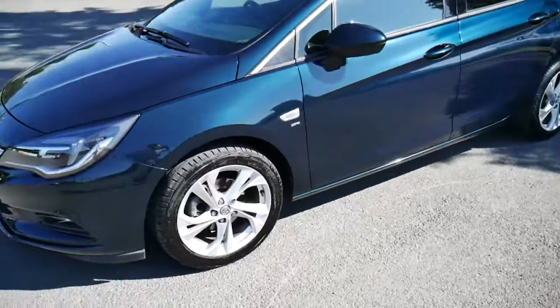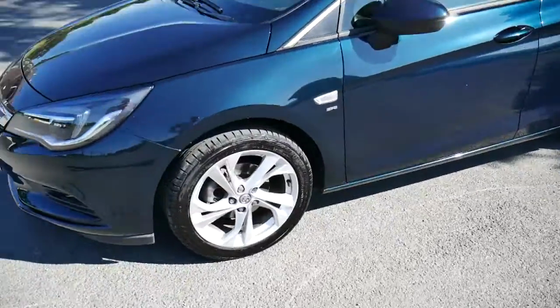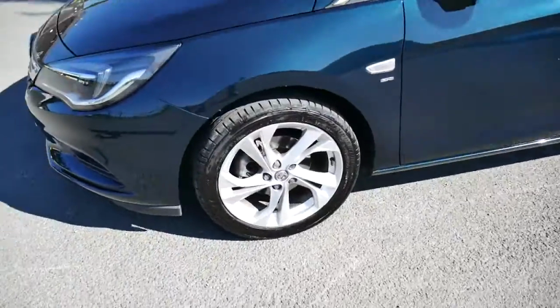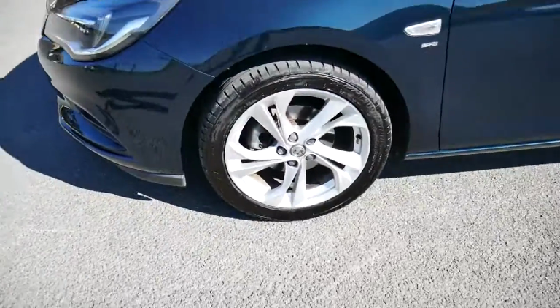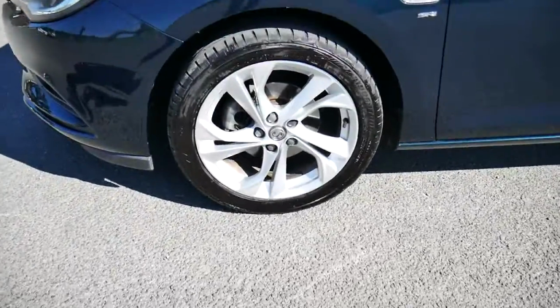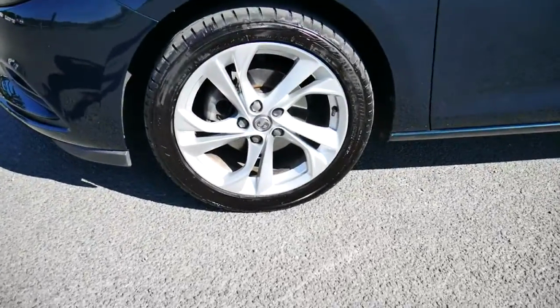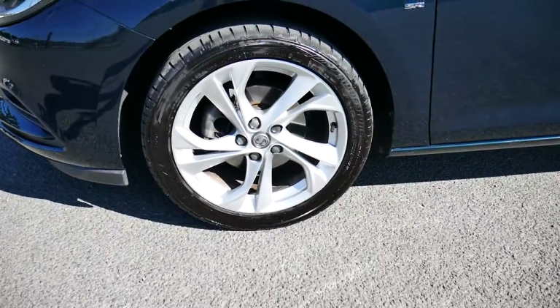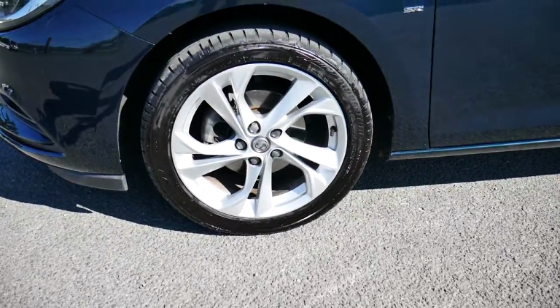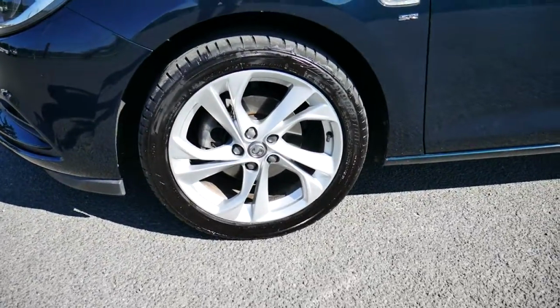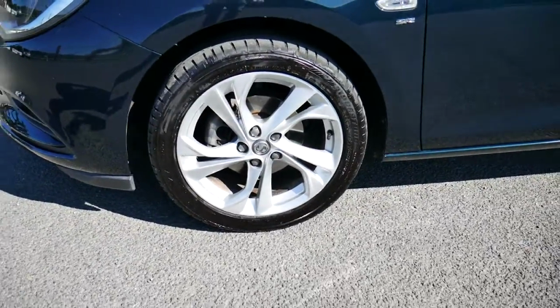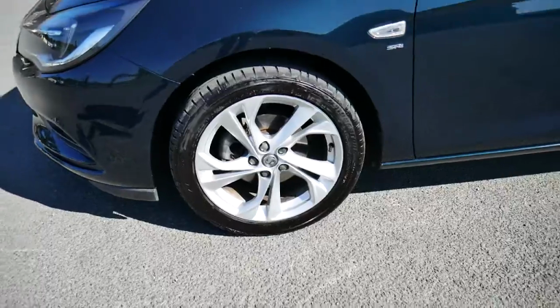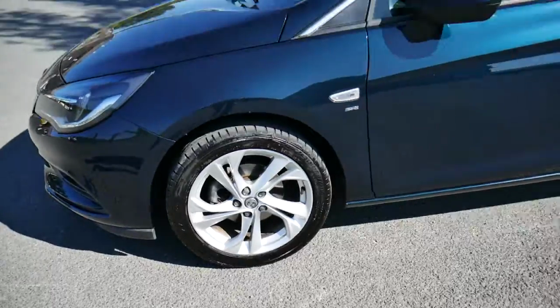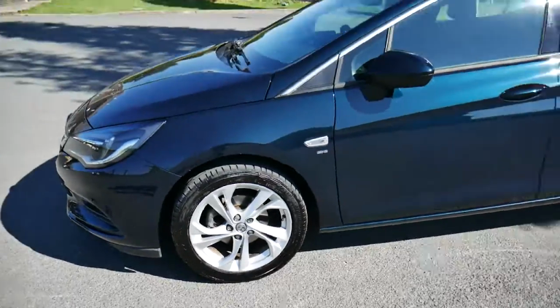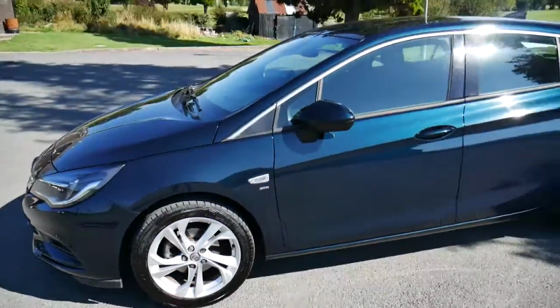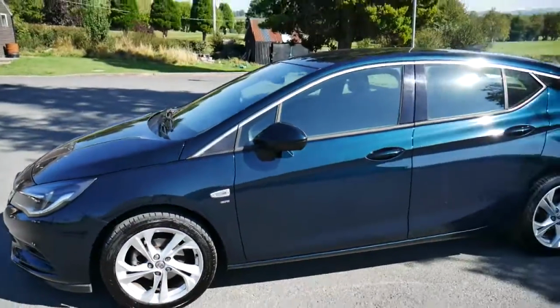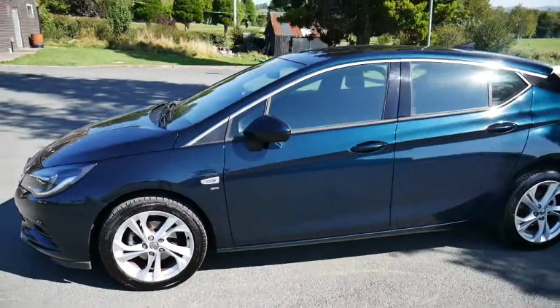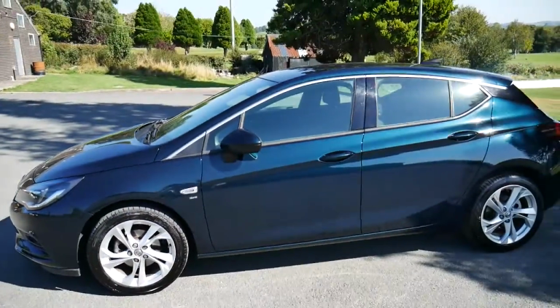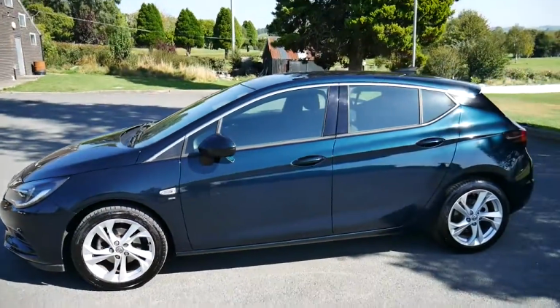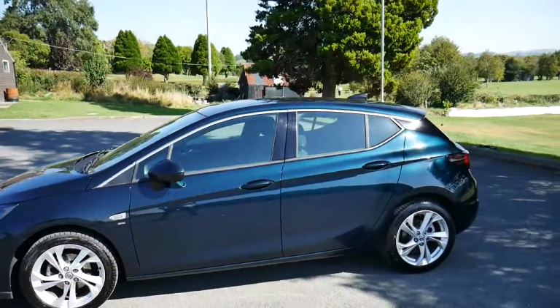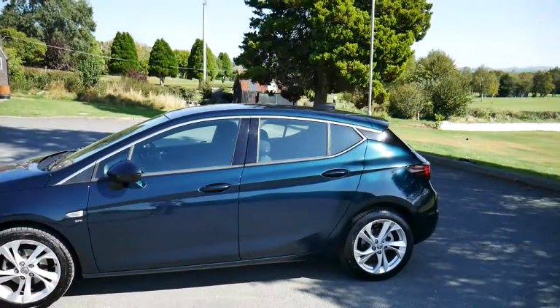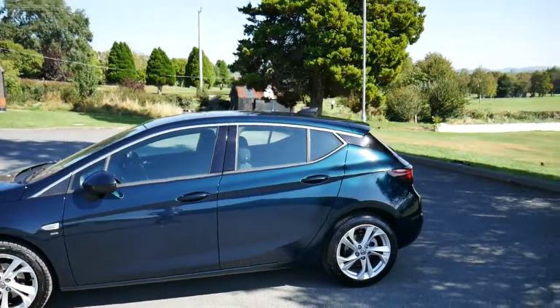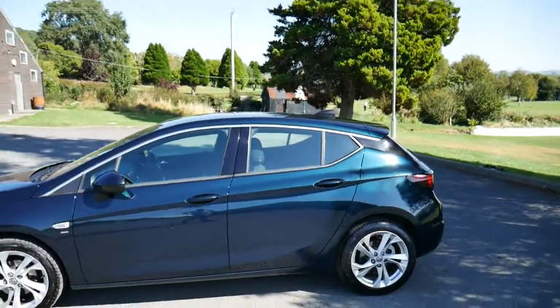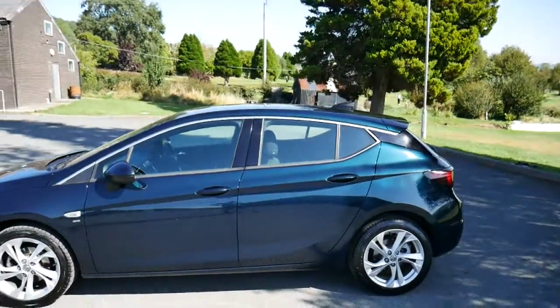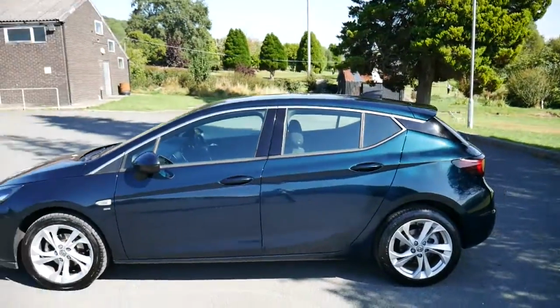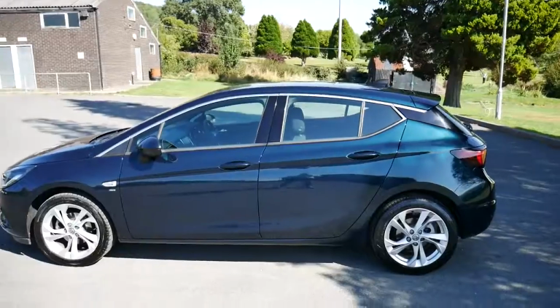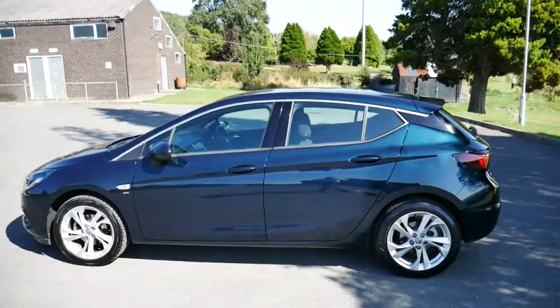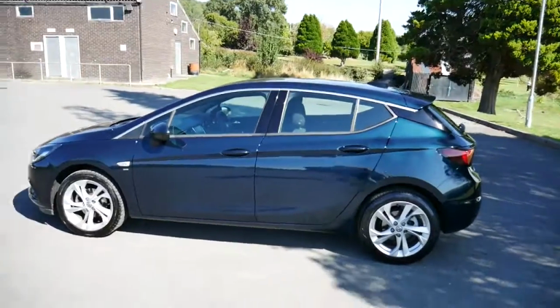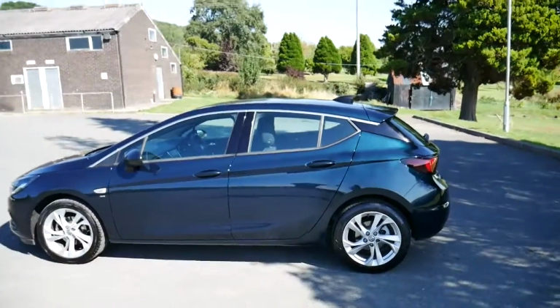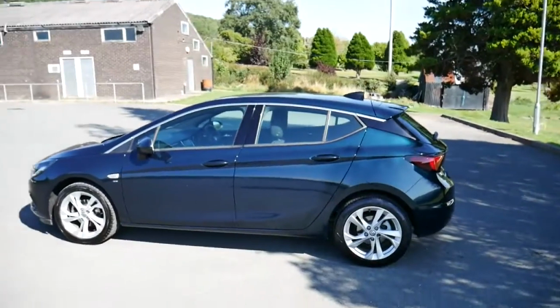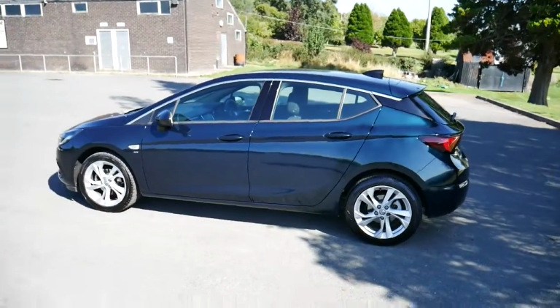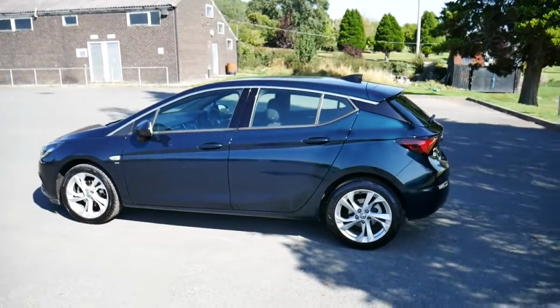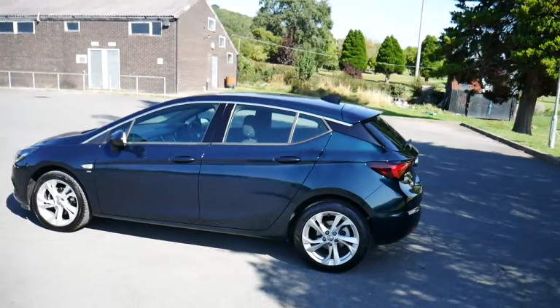You've got your silver 17-inch alloy wheels down there. Coming around the side here, you can see the look from the side of the car.